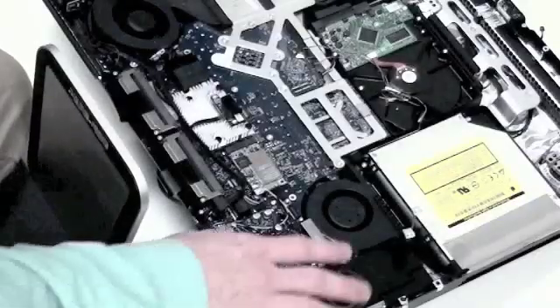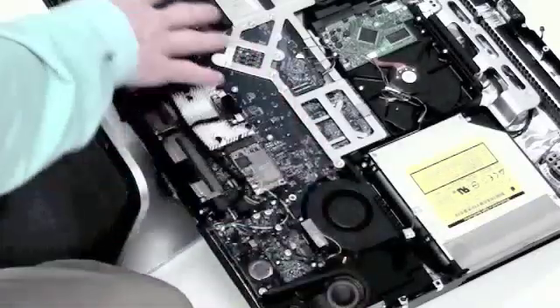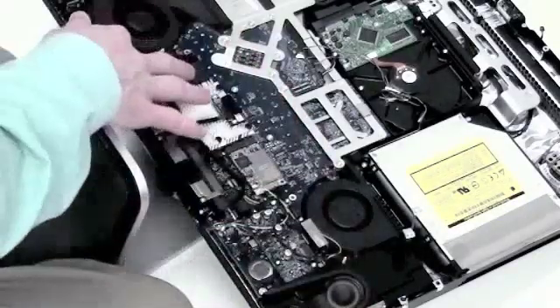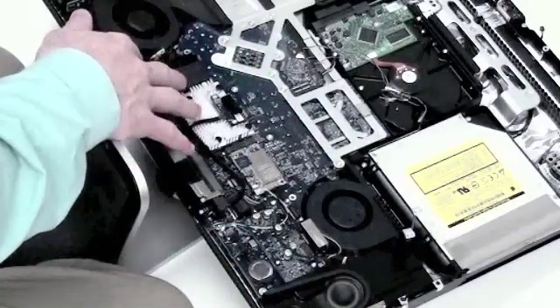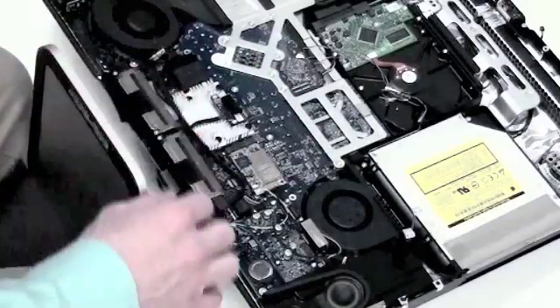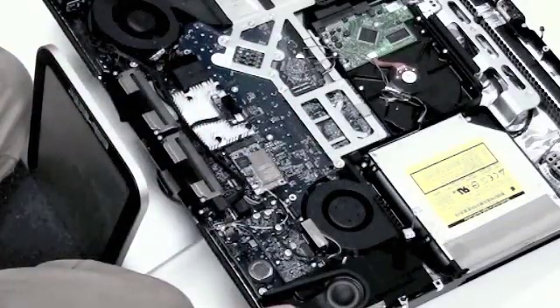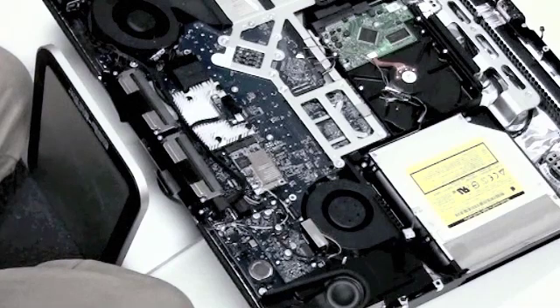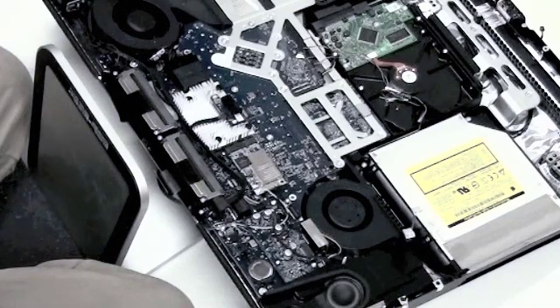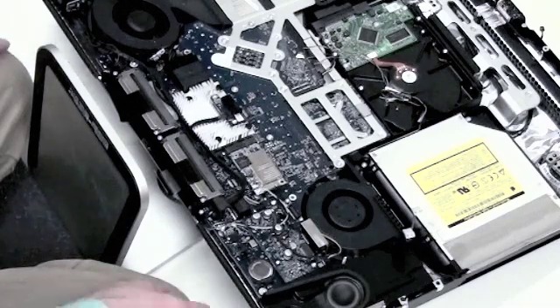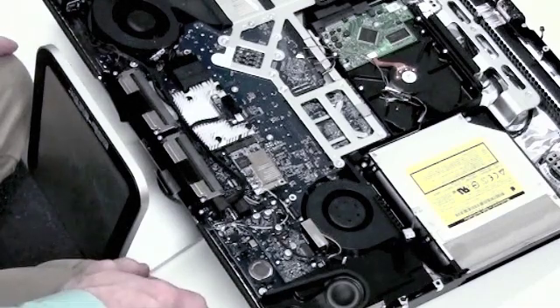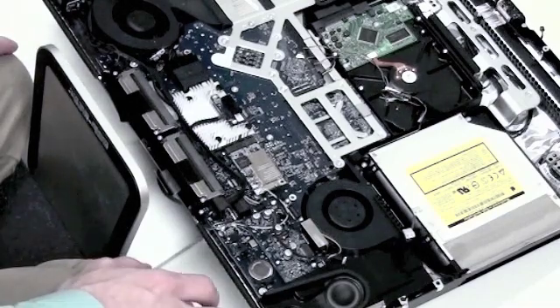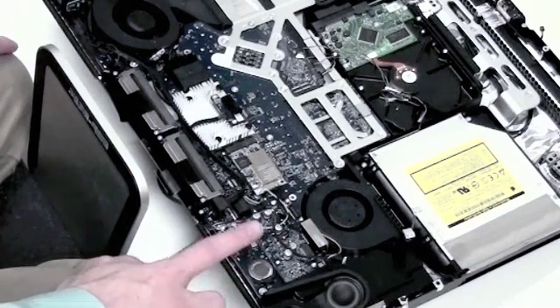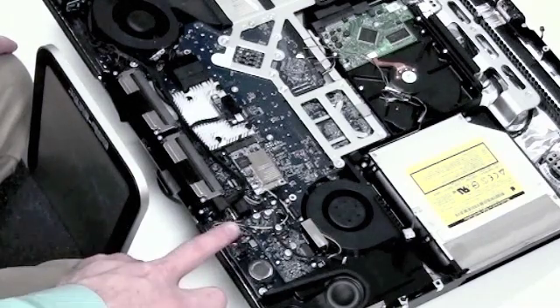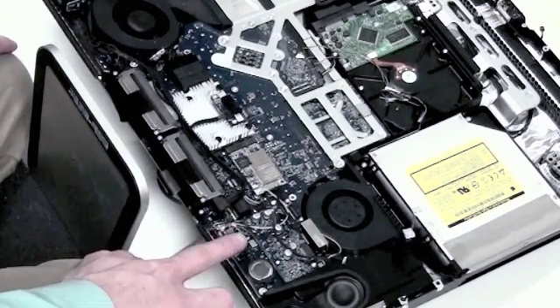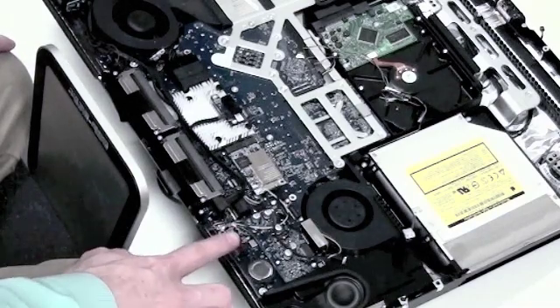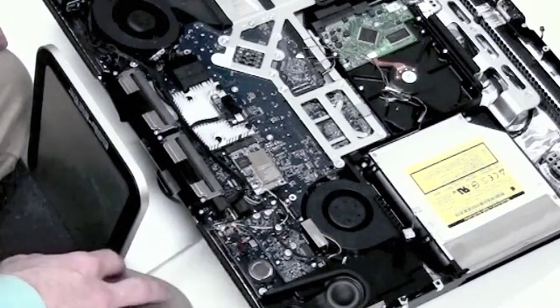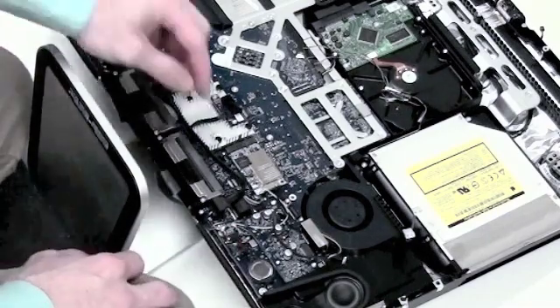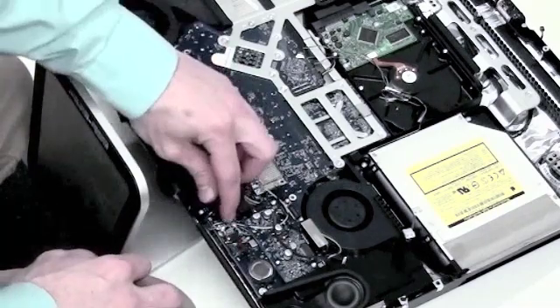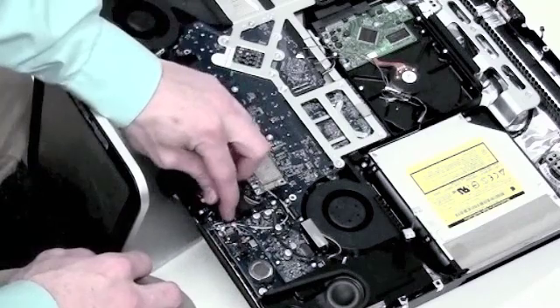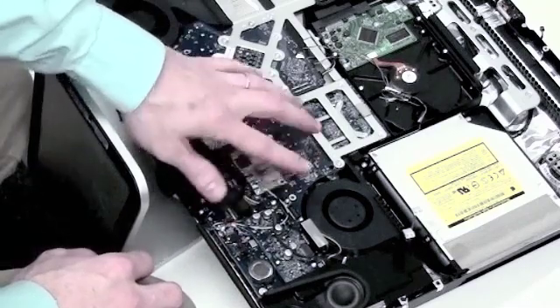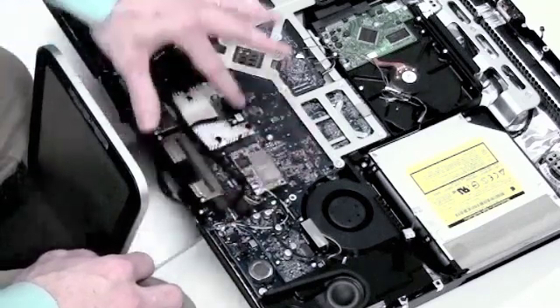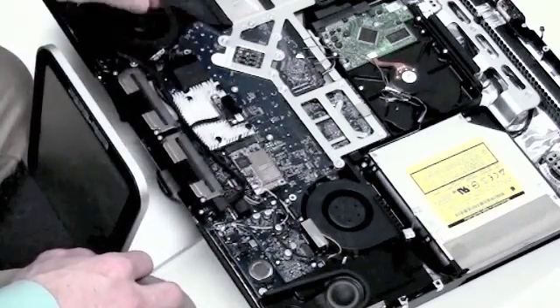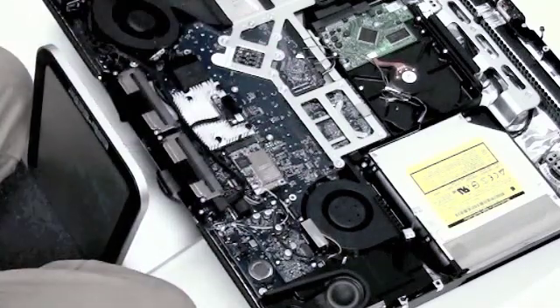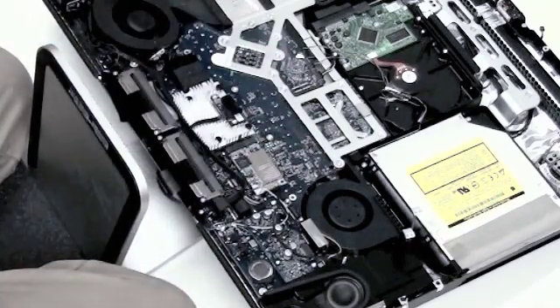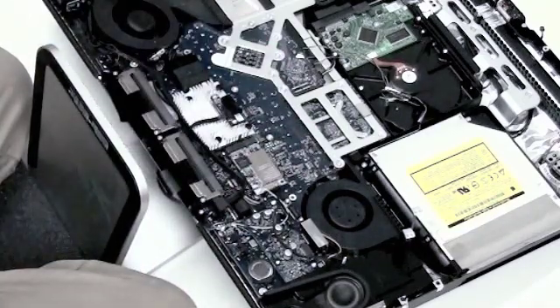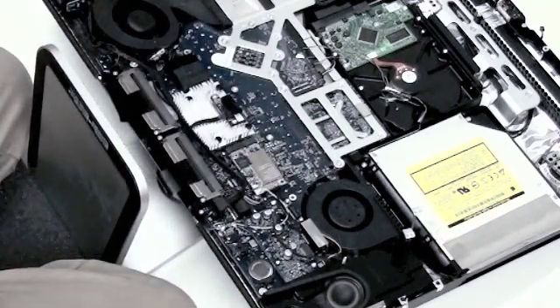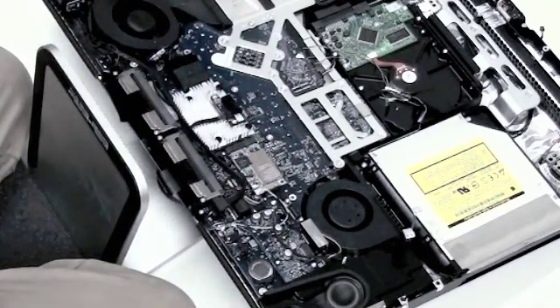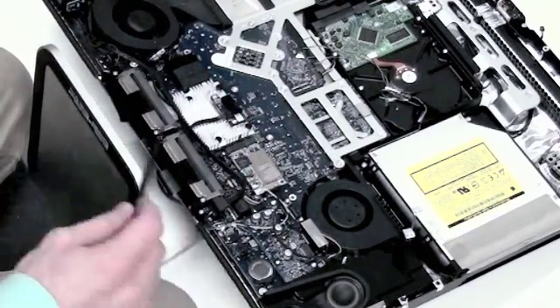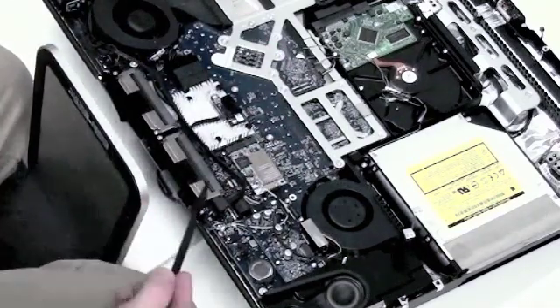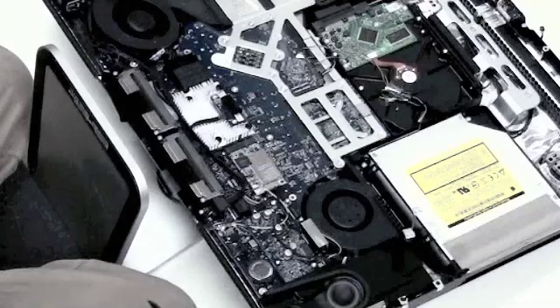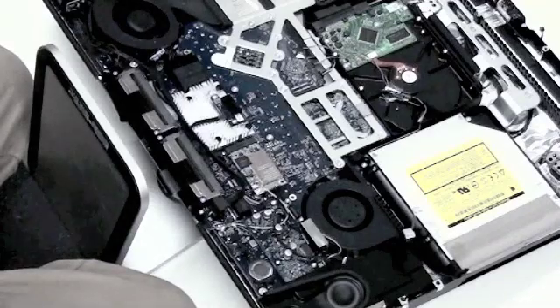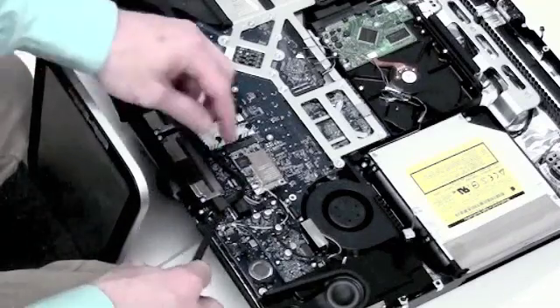Now it's time to remove the logic board. Be very careful with the logic board, because this is the most expensive part of the whole machine. To remove the cable connections on the logic board, take your flat tool and gently pry them up.